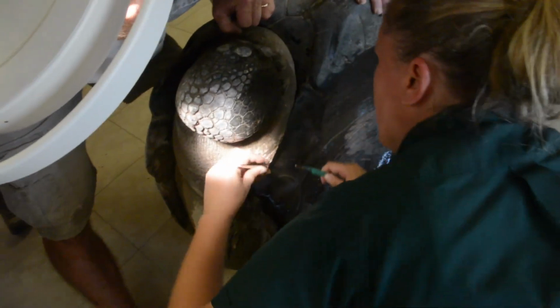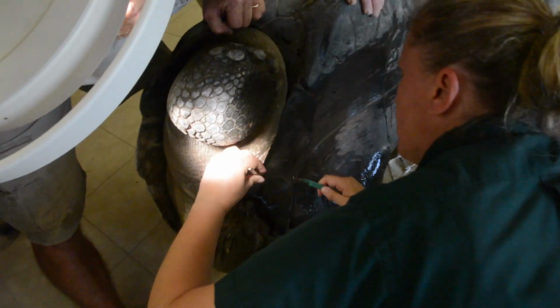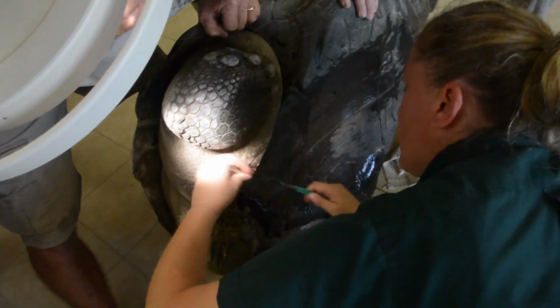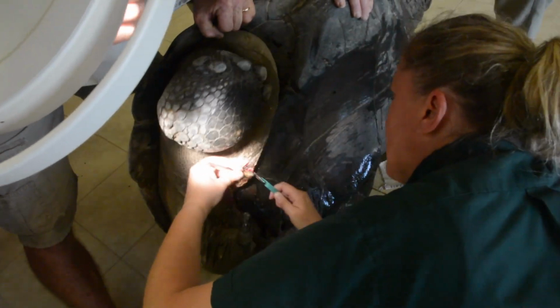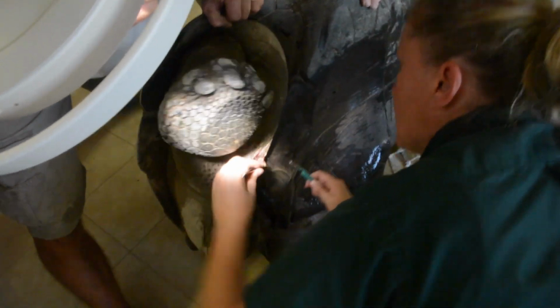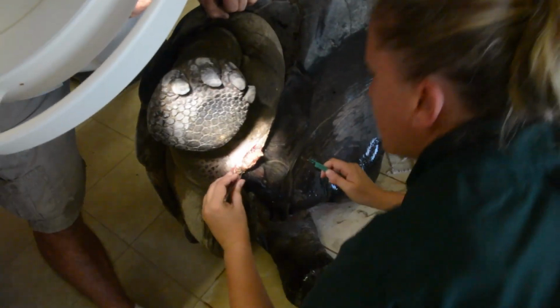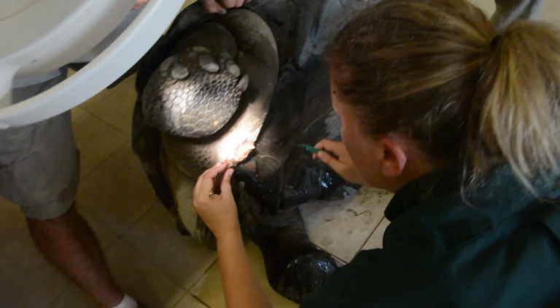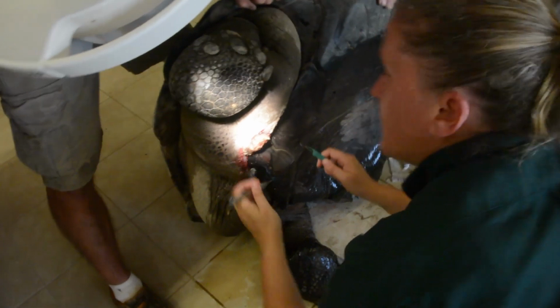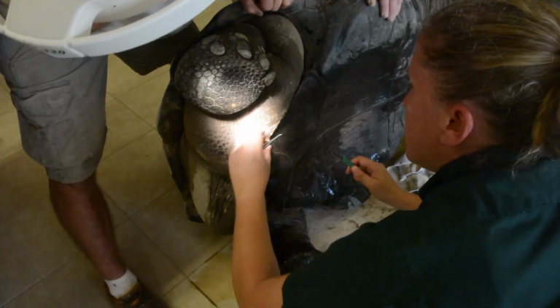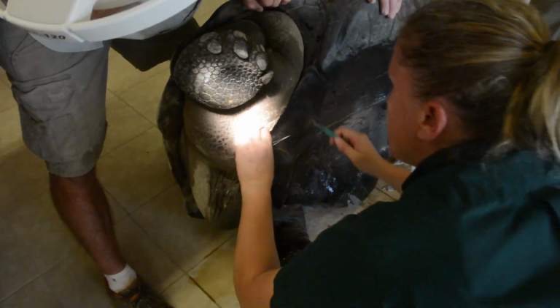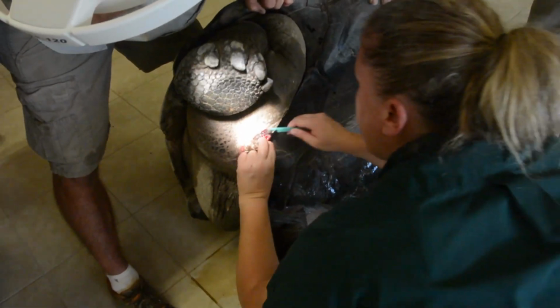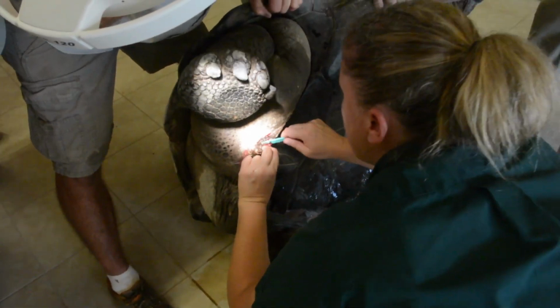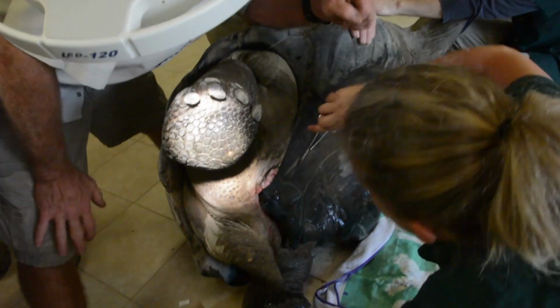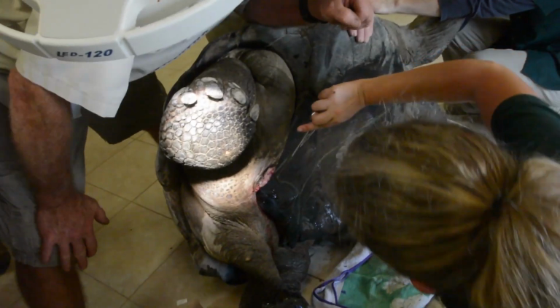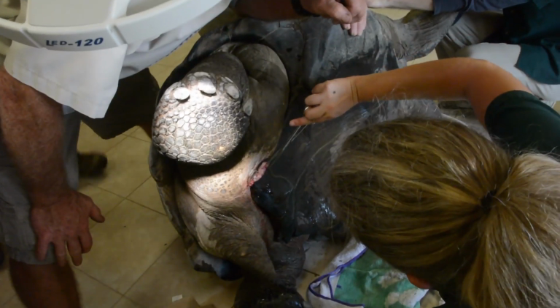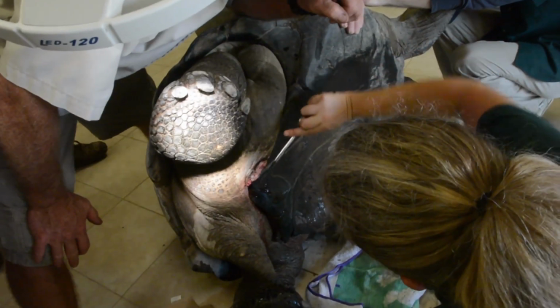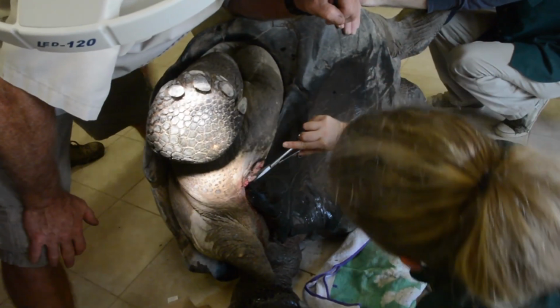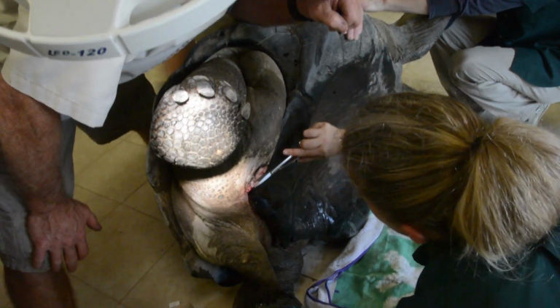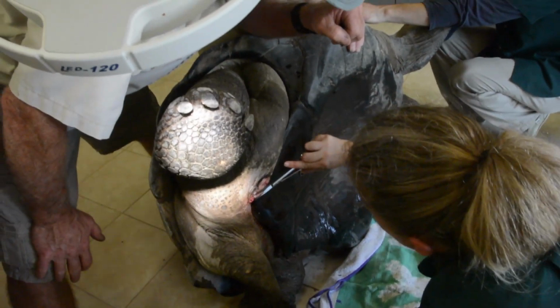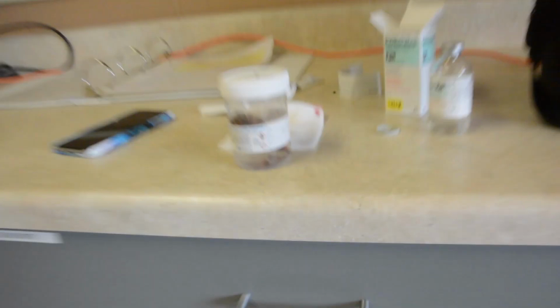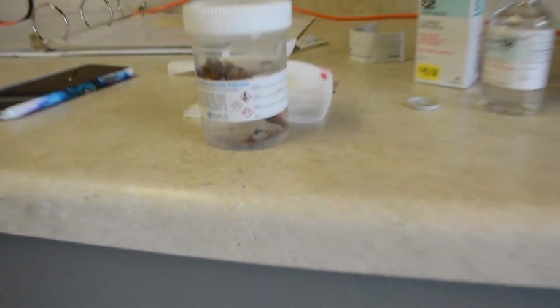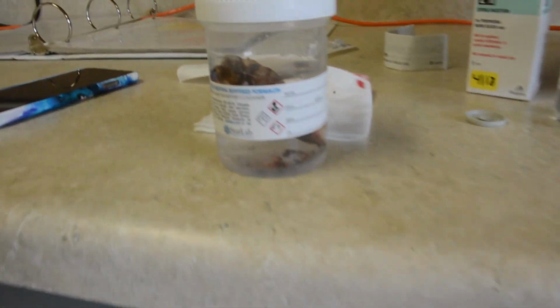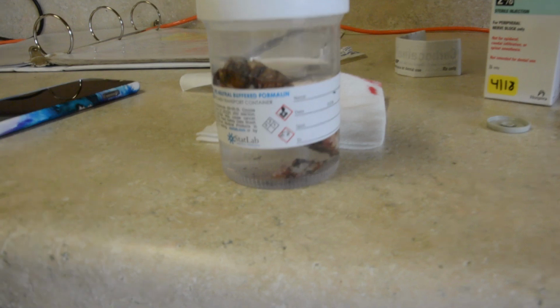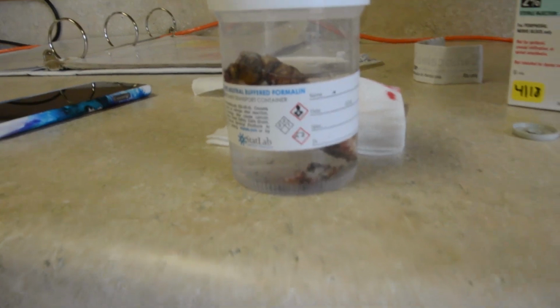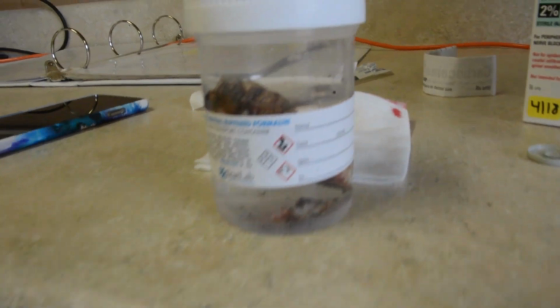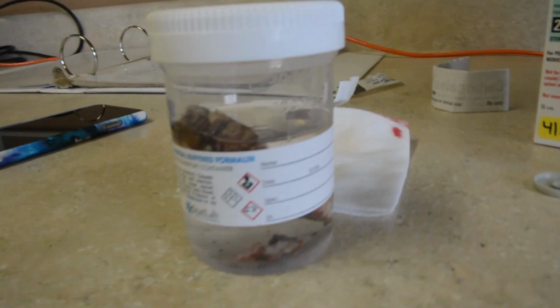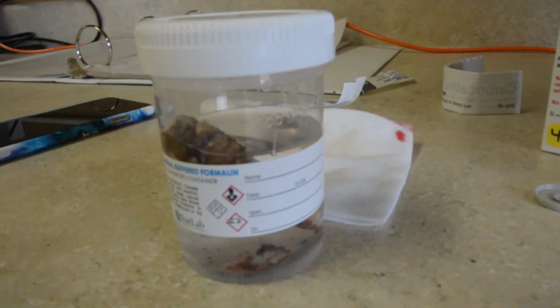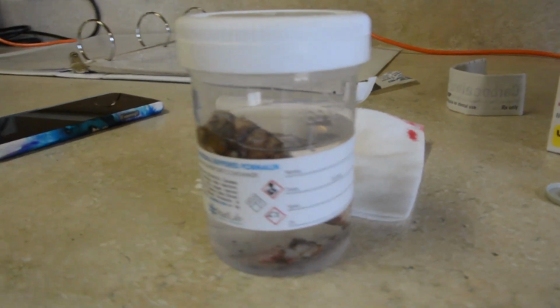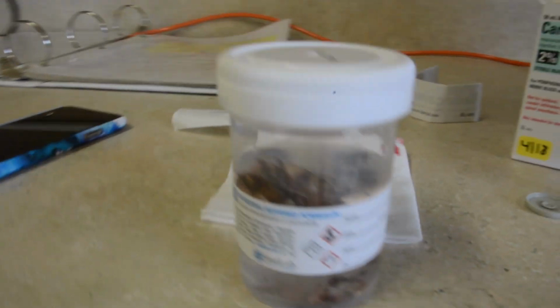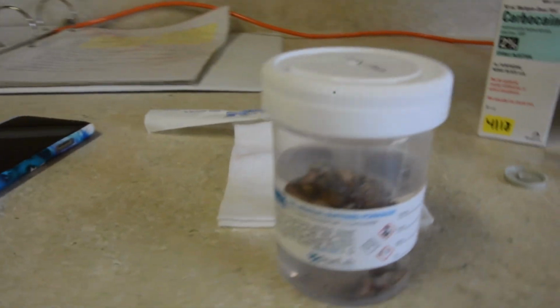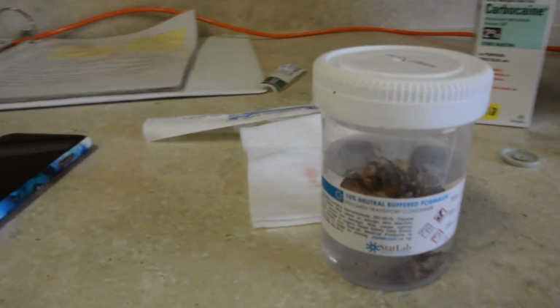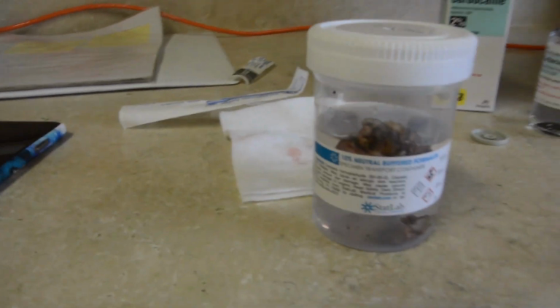Then, using a scalpel and surgical scissors, she removed the entire lesion. The lesion was then put in a plastic container and sent off for testing.